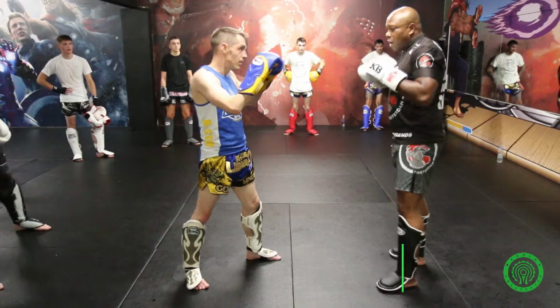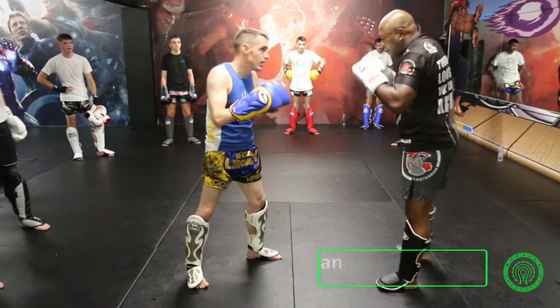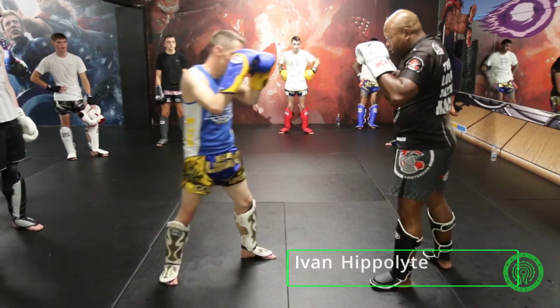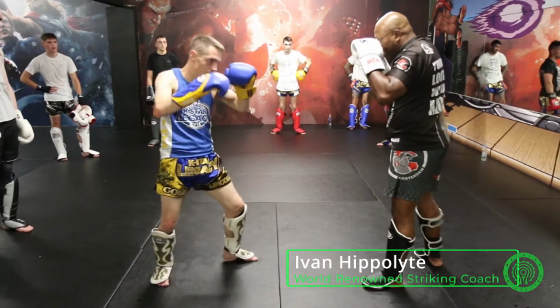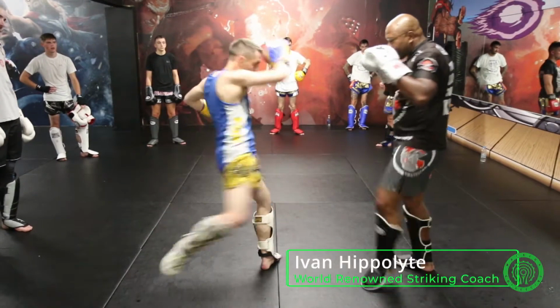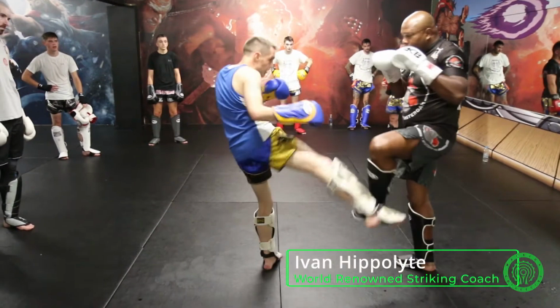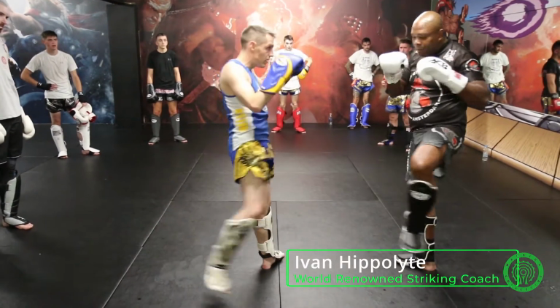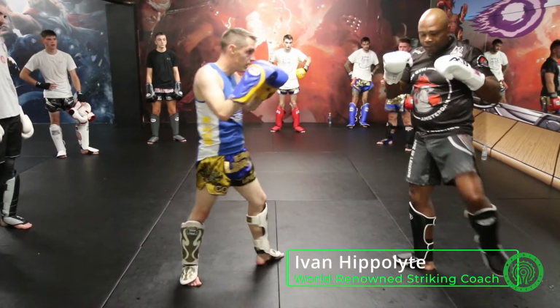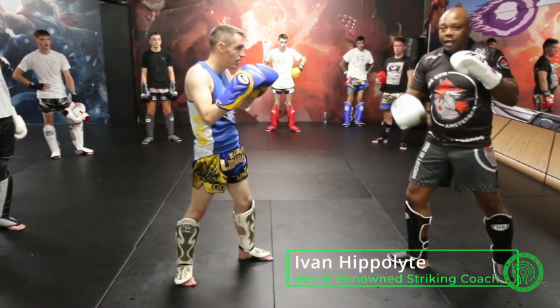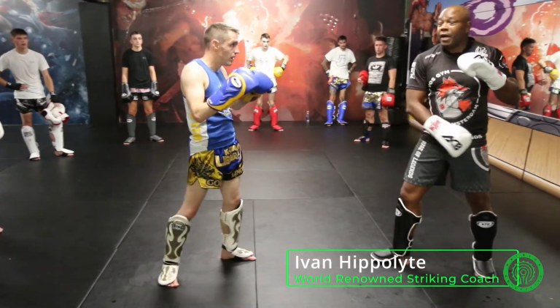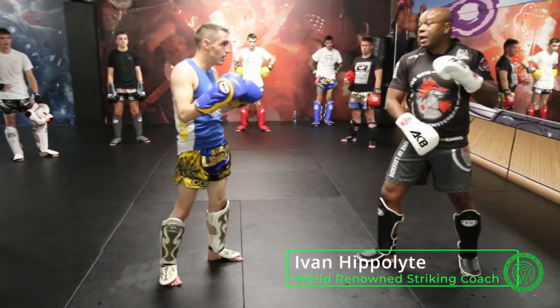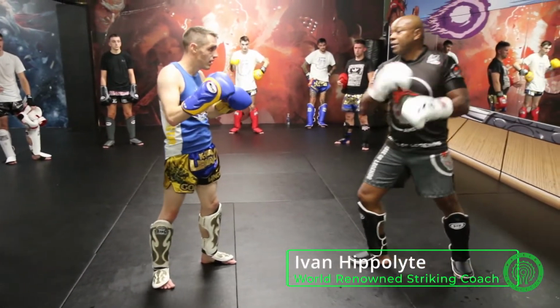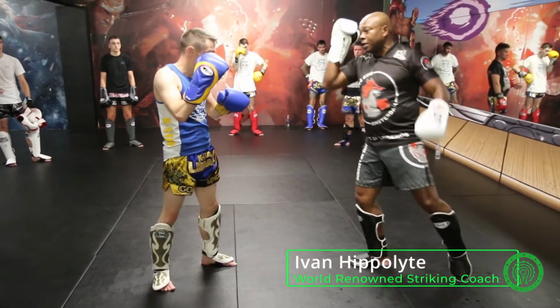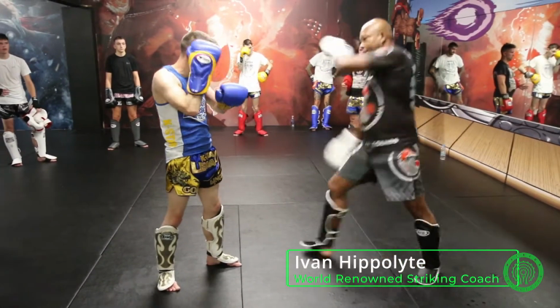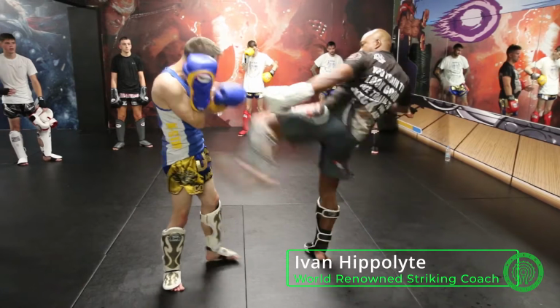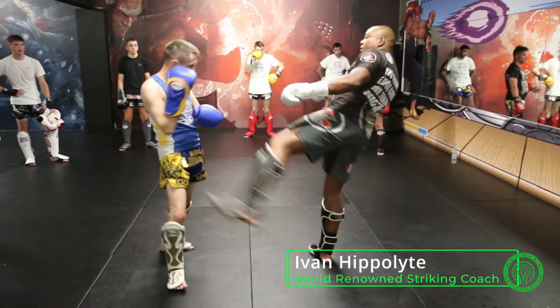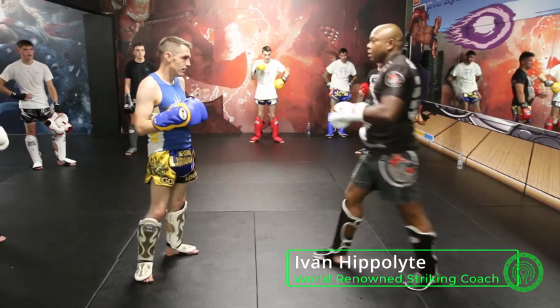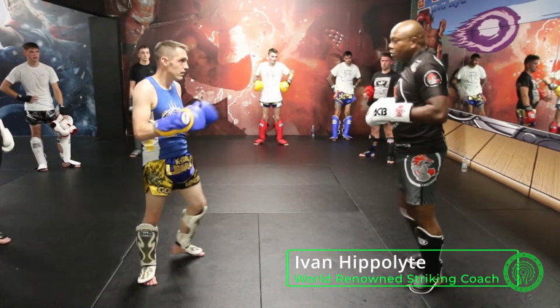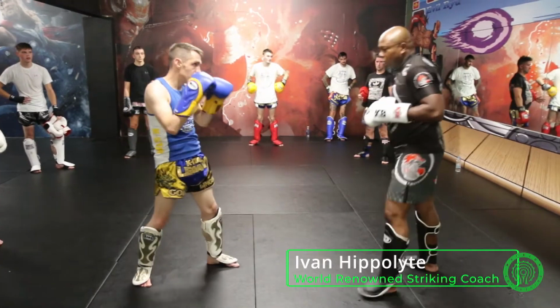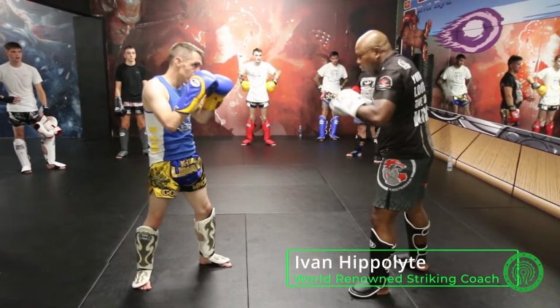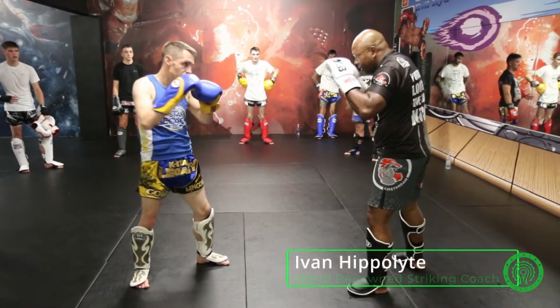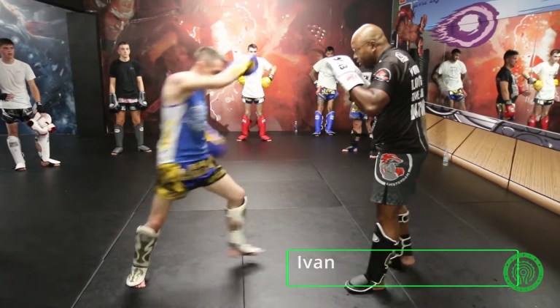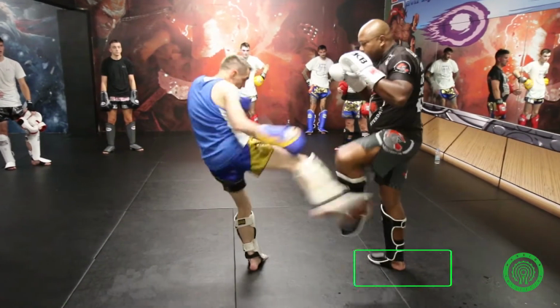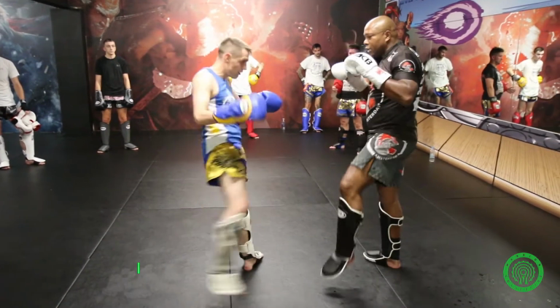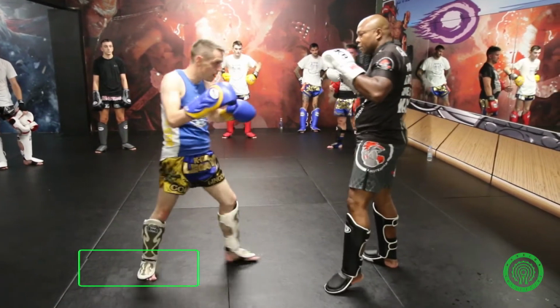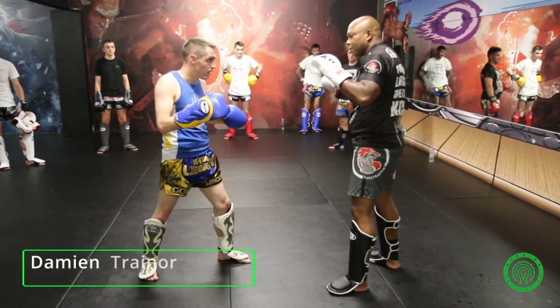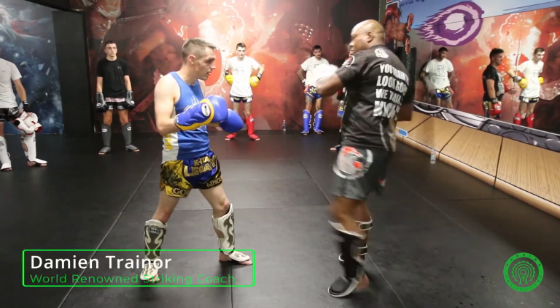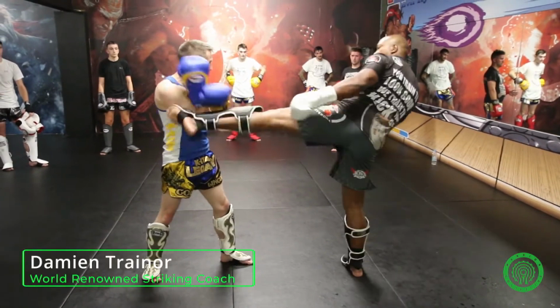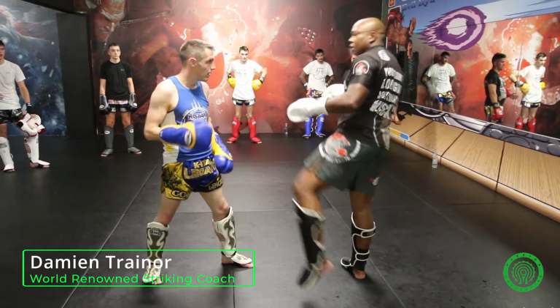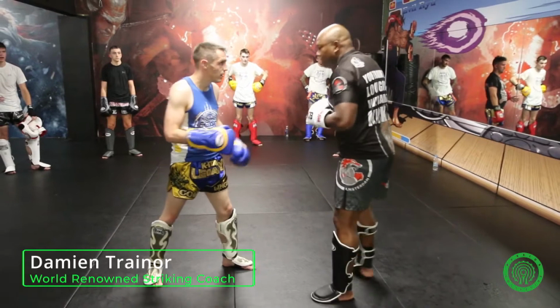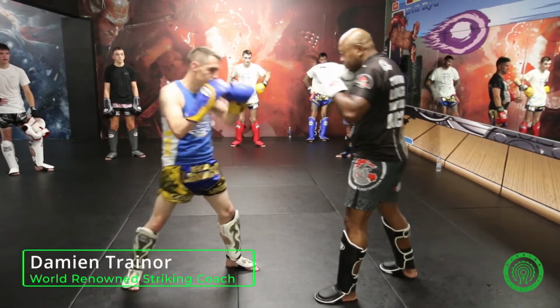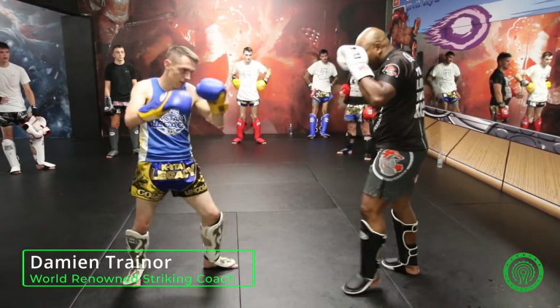After I block the low kick, I put my leg behind and make the middle kick back. It is a low kick — not like this from Karate. It is Muay Thai.